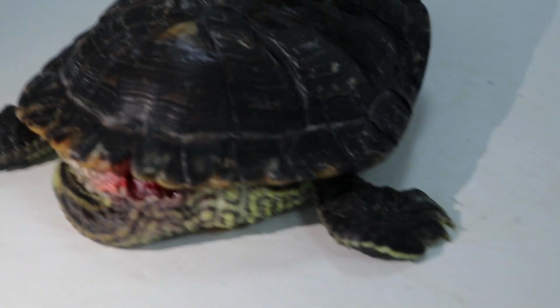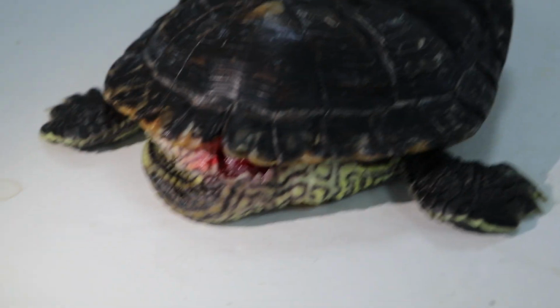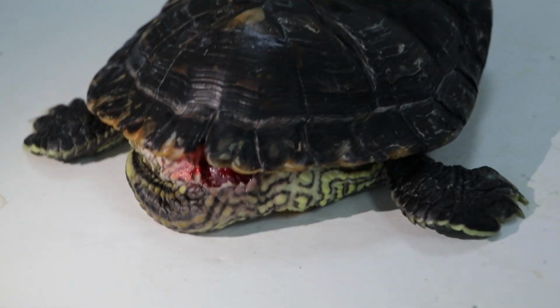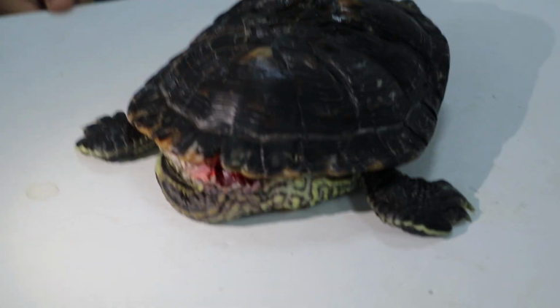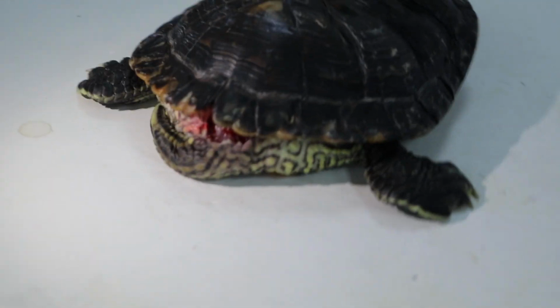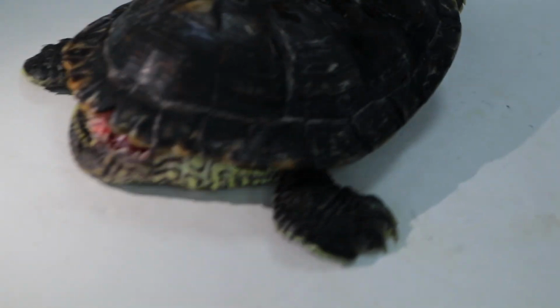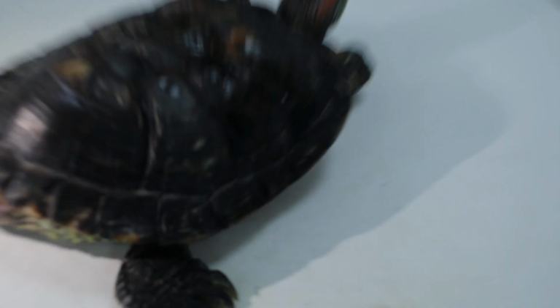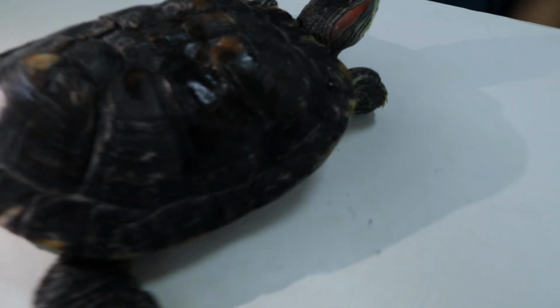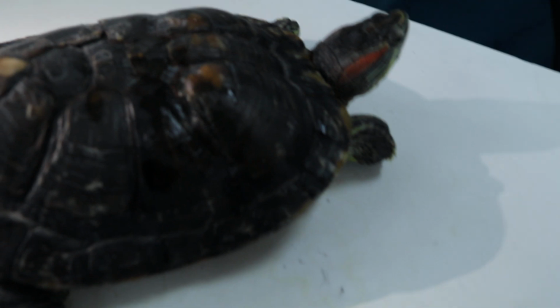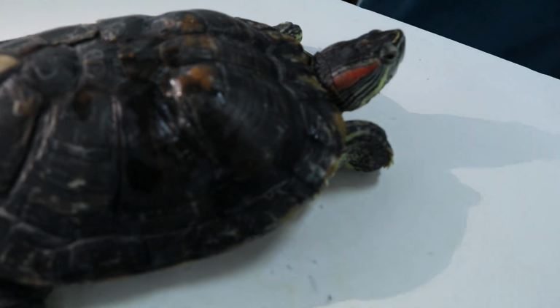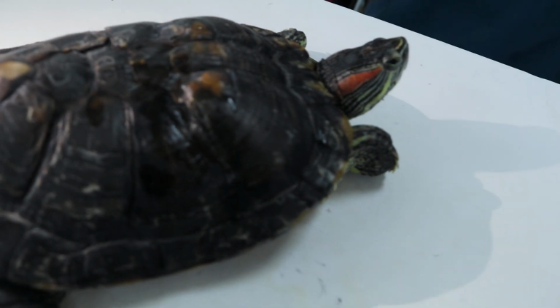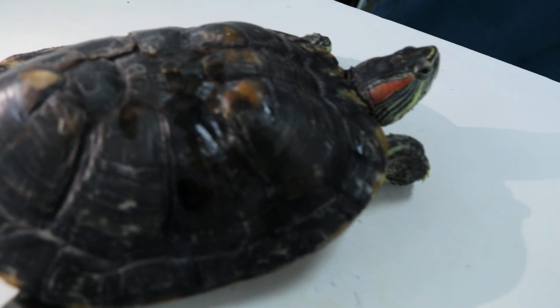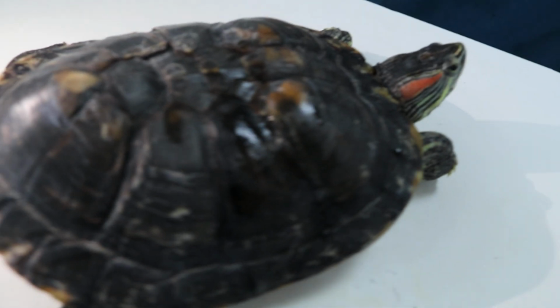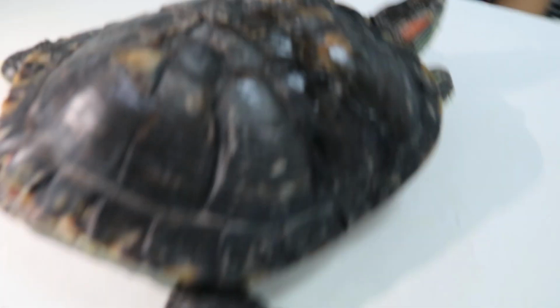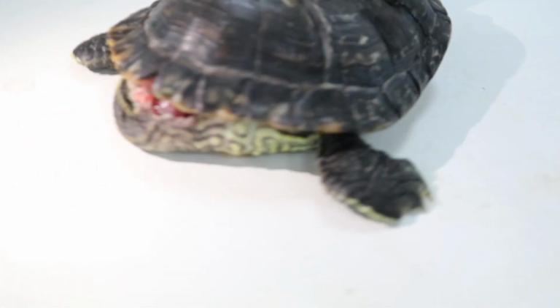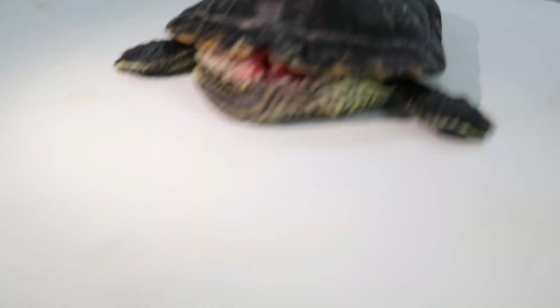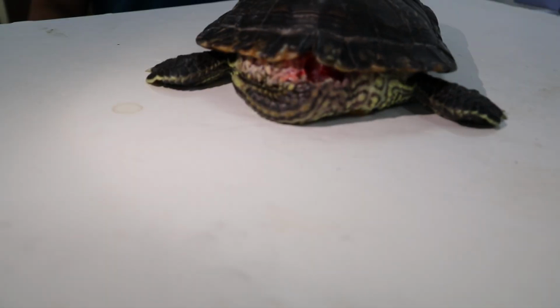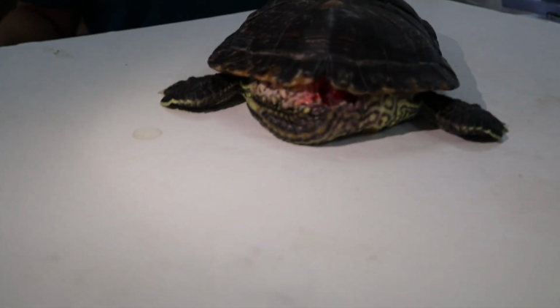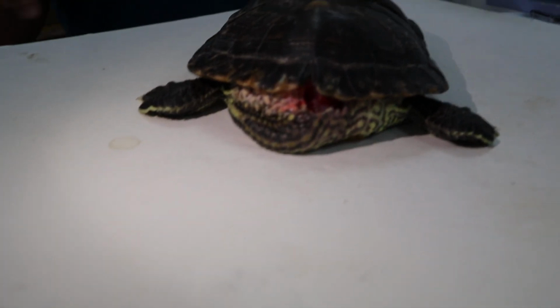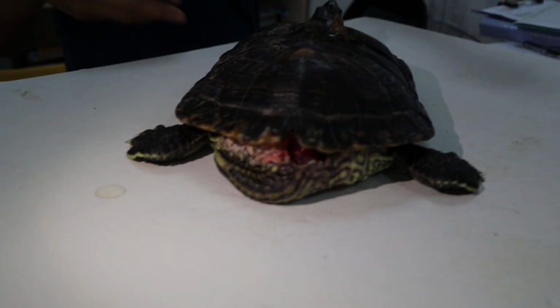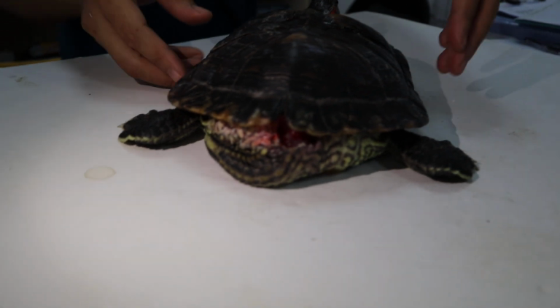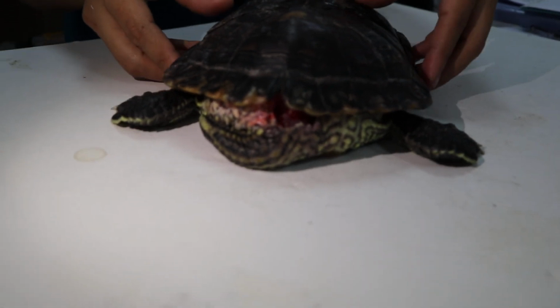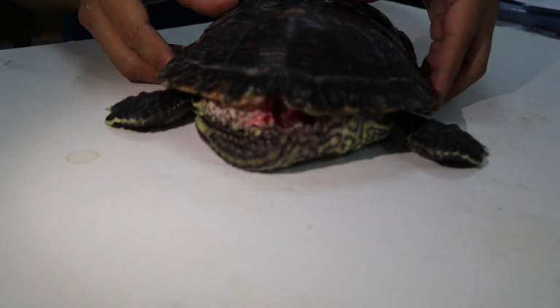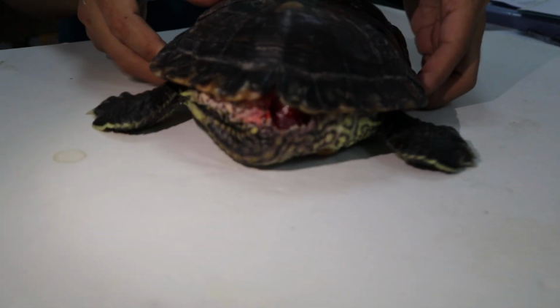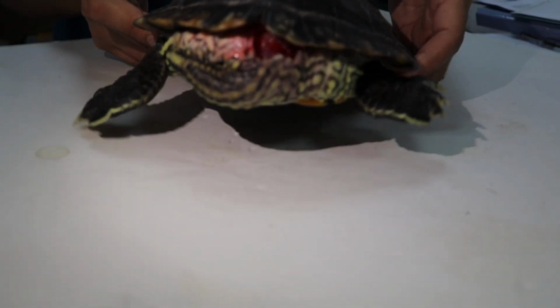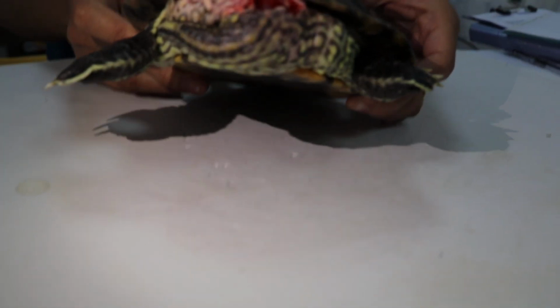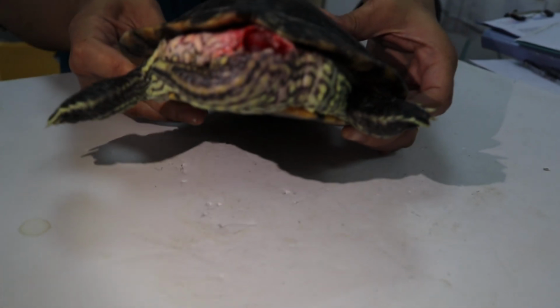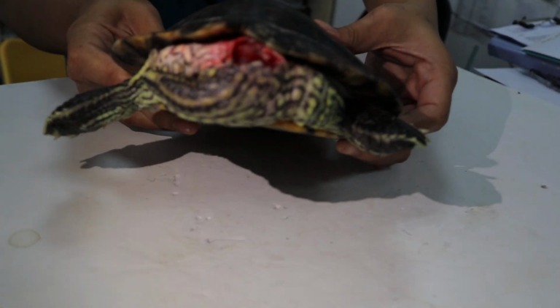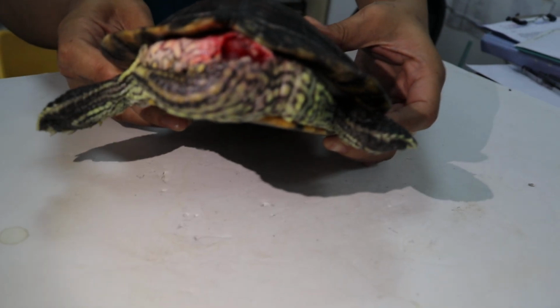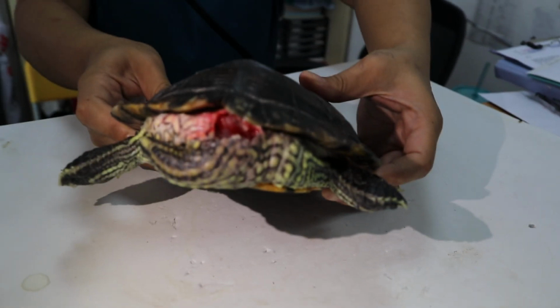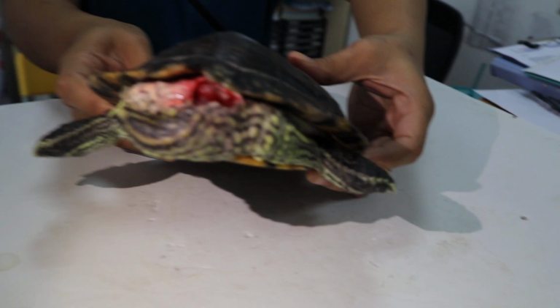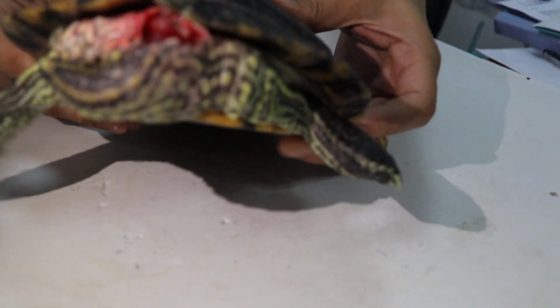Today is the 29th of September 2019, and this is a 13-year-old red-eared slider male. We finished the surgery — we were lancing the abscess, which is shown in another video, and I've cut off the dead skin.